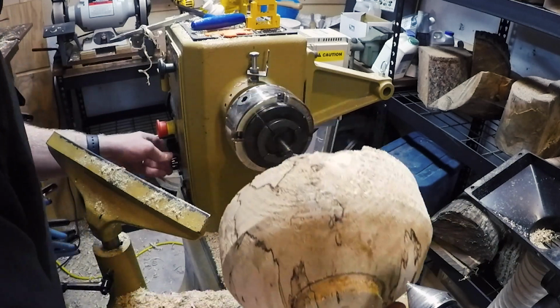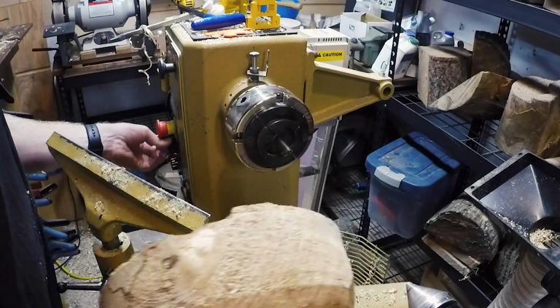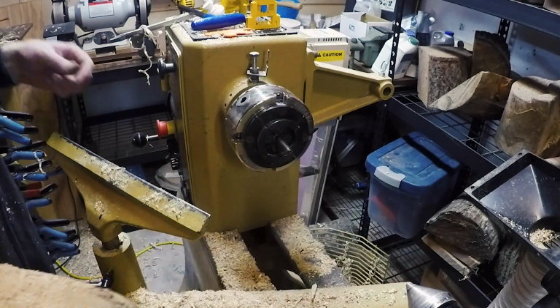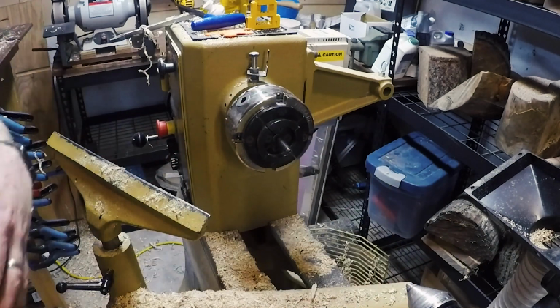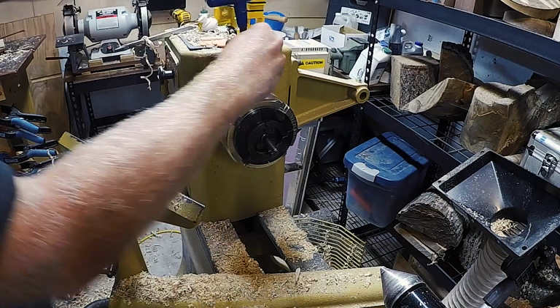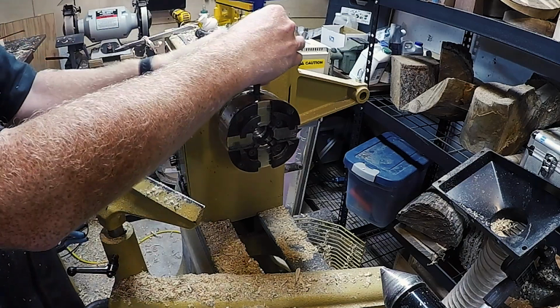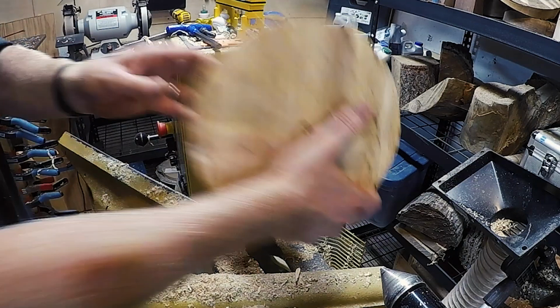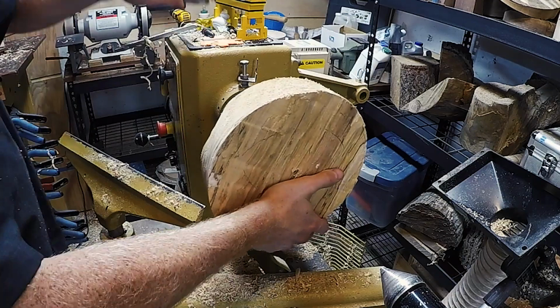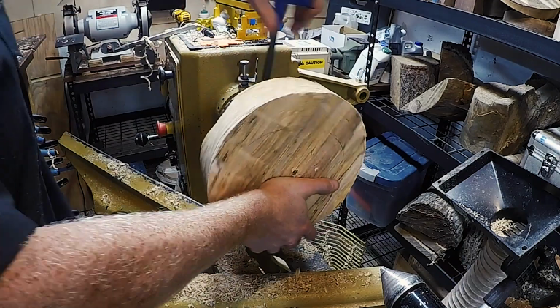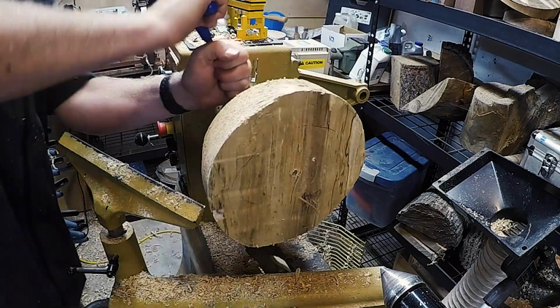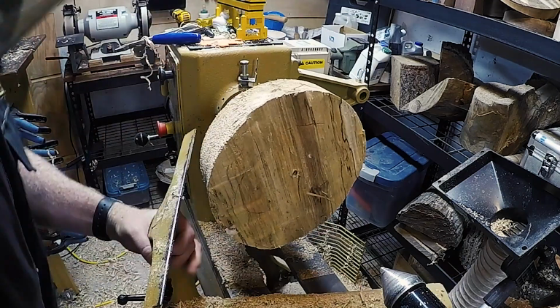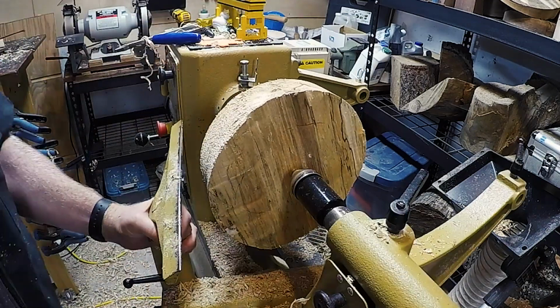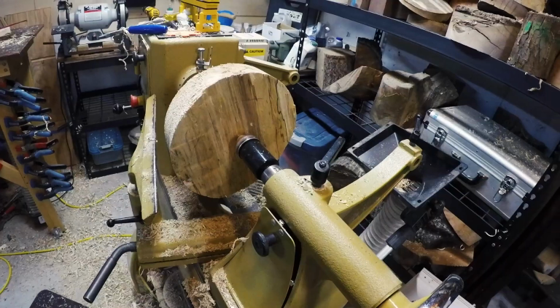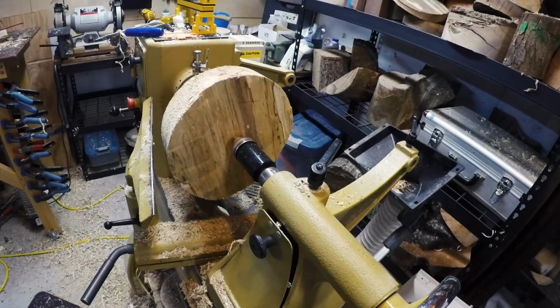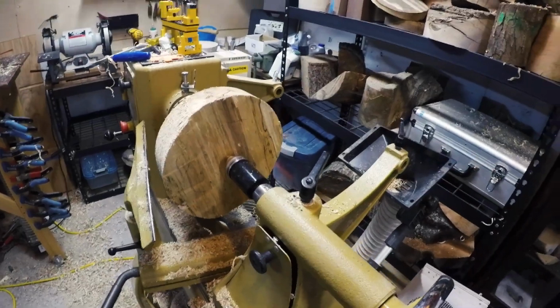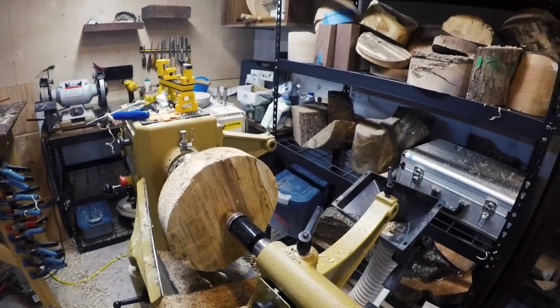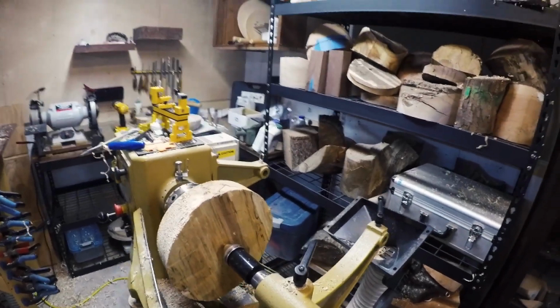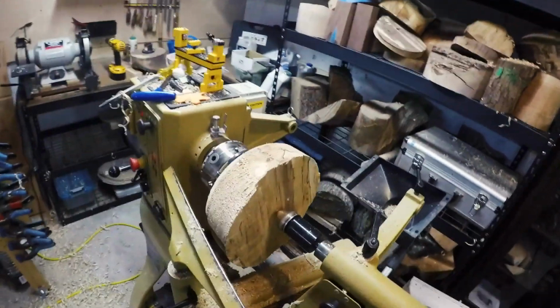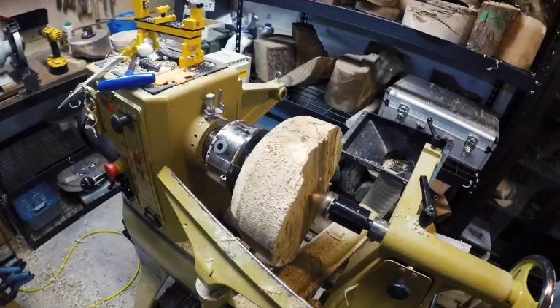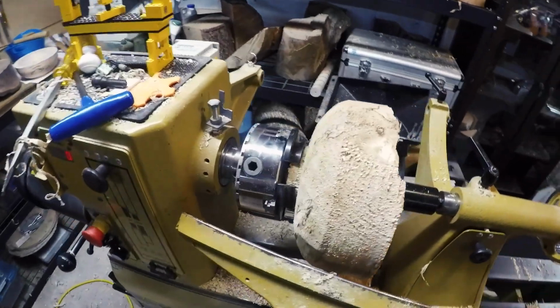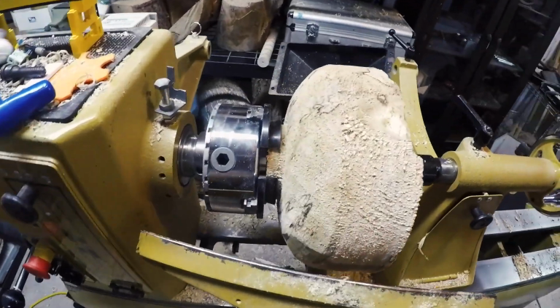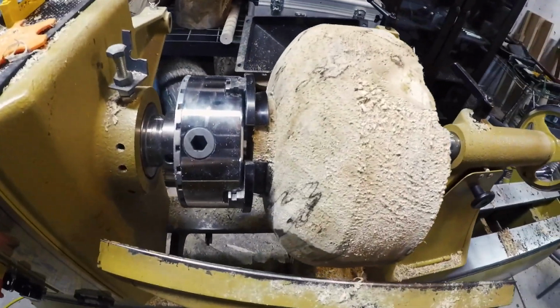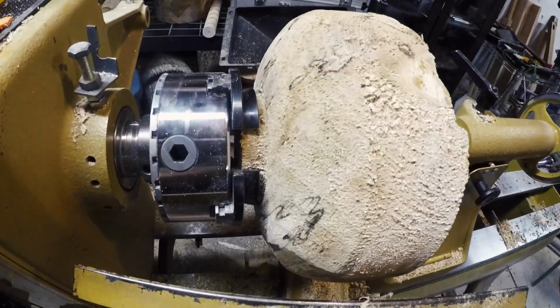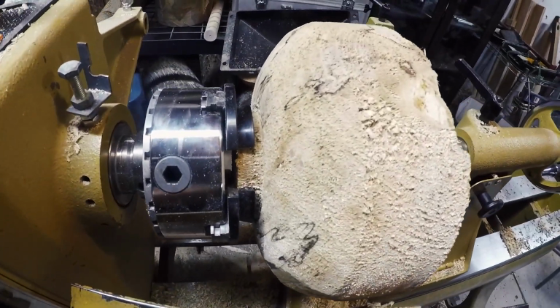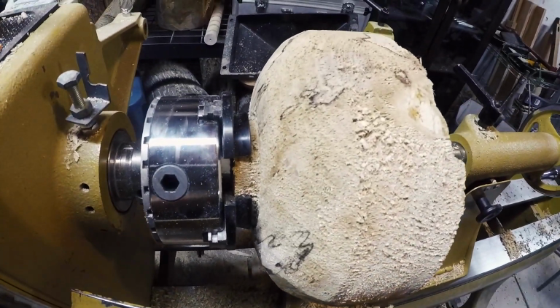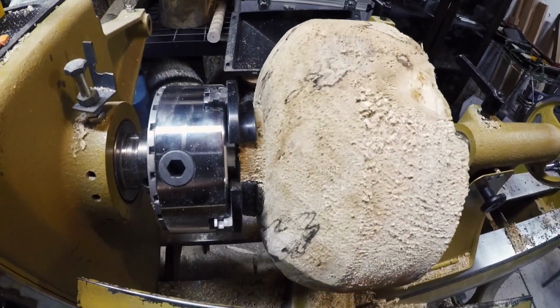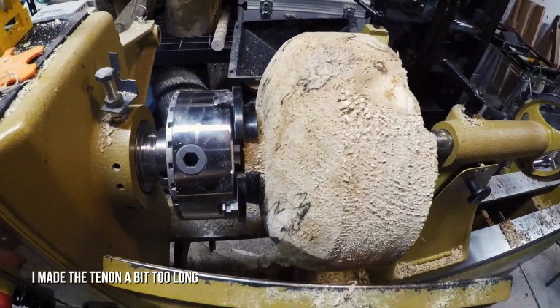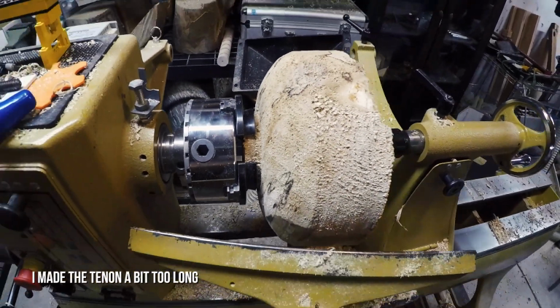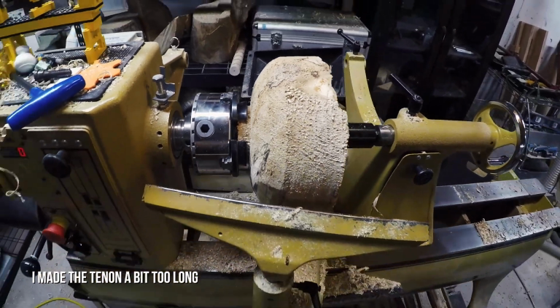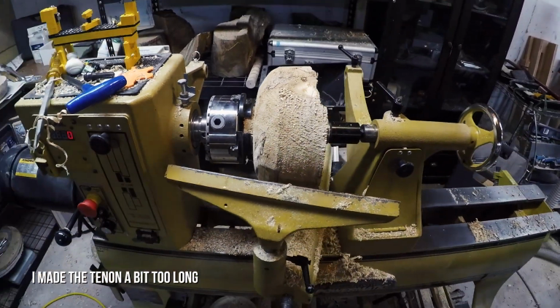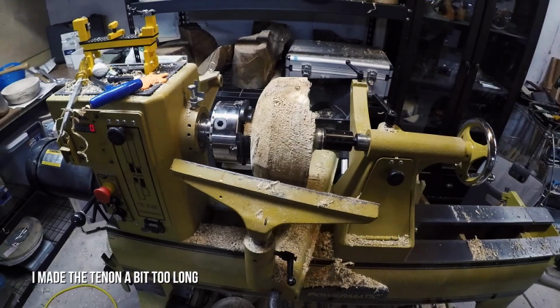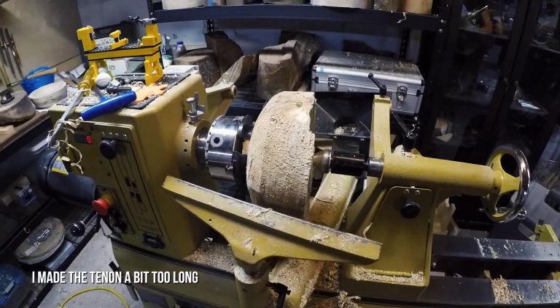I then flip the piece and mount it in the jaws. The rest of the turning proceeds in the standard fashion.